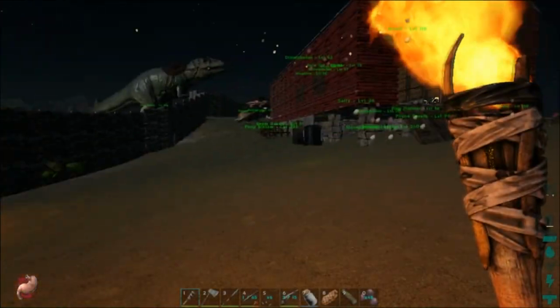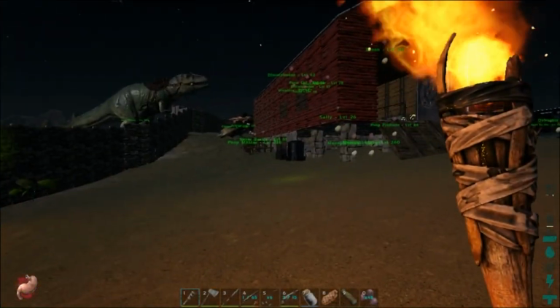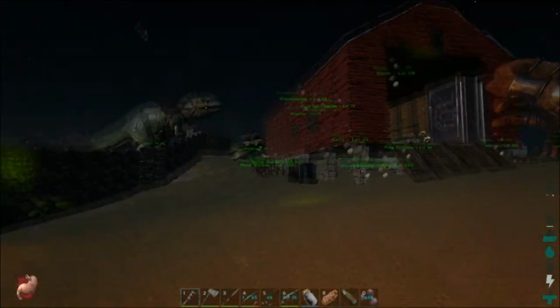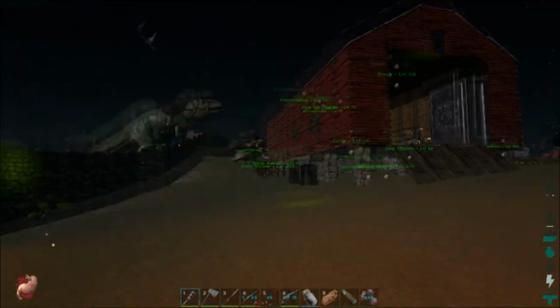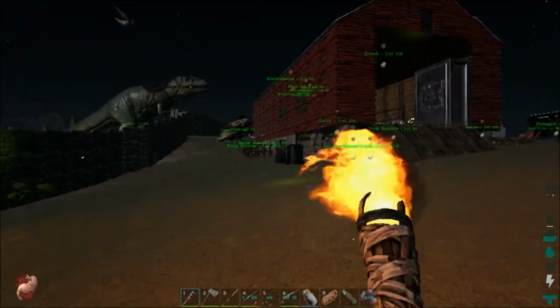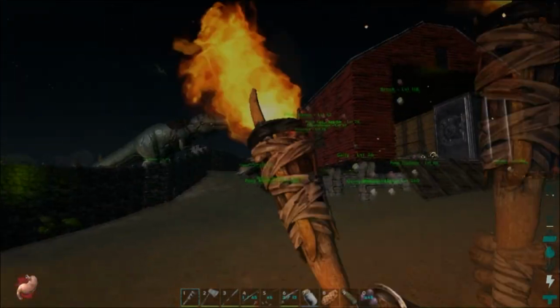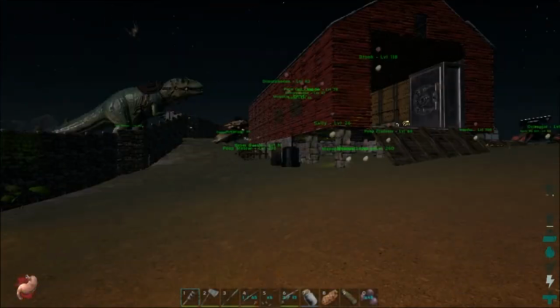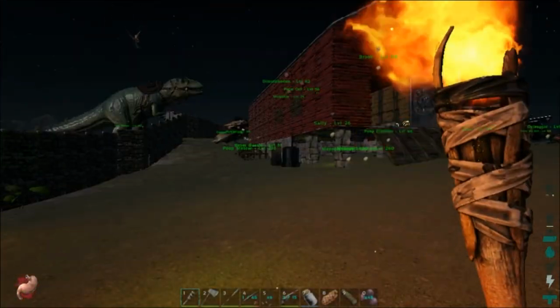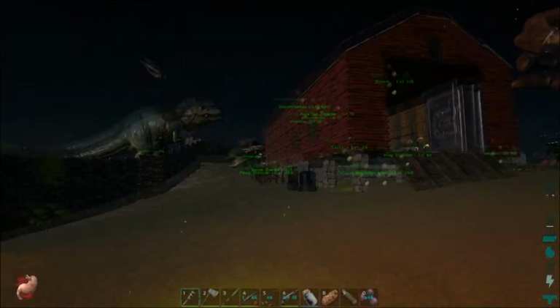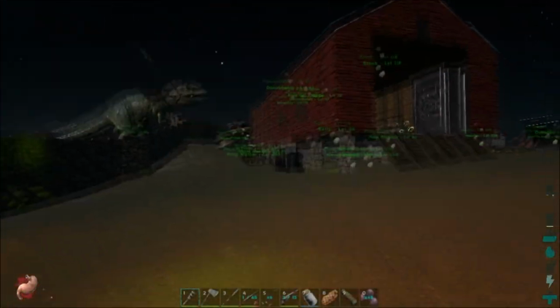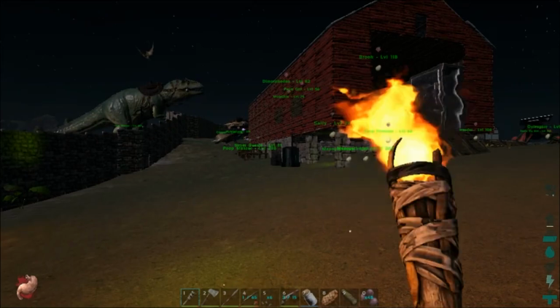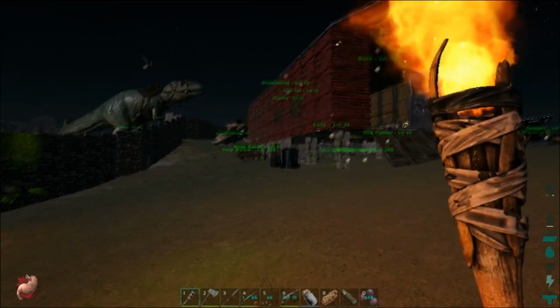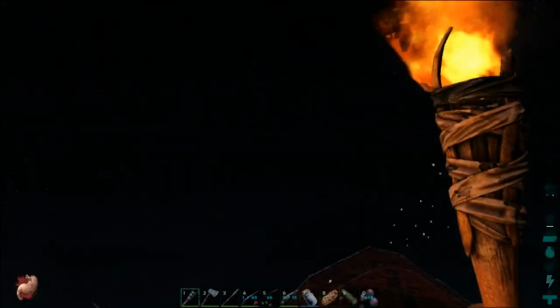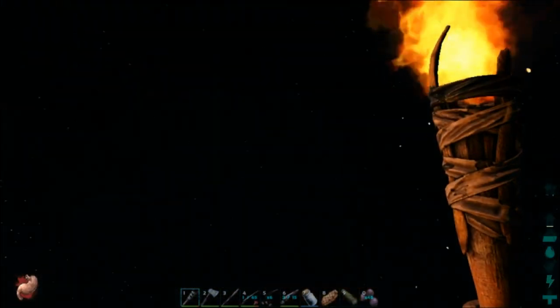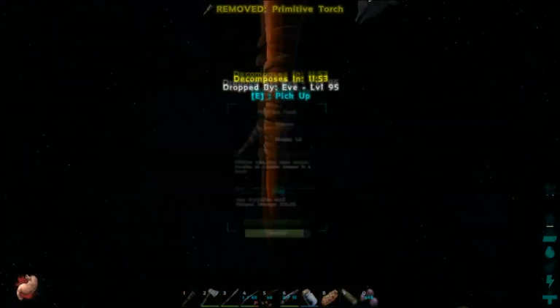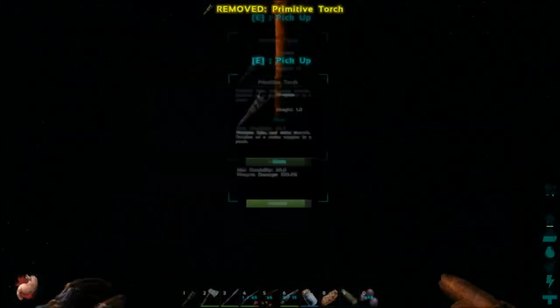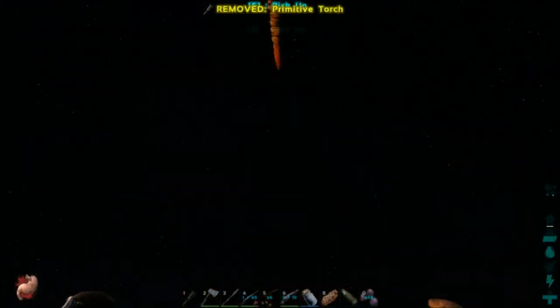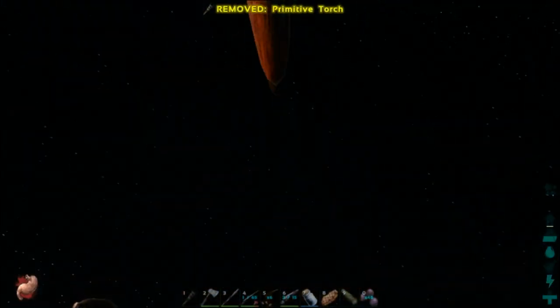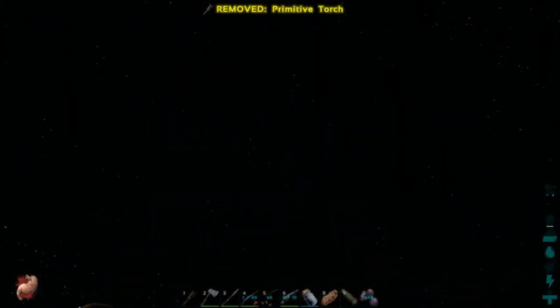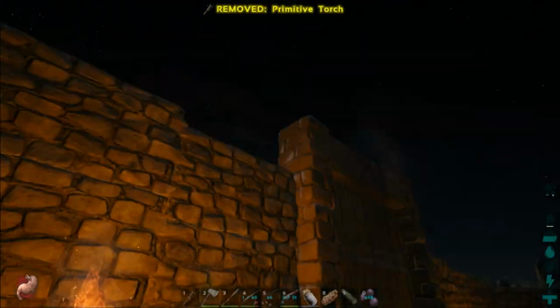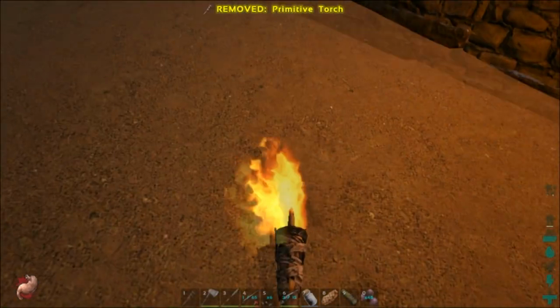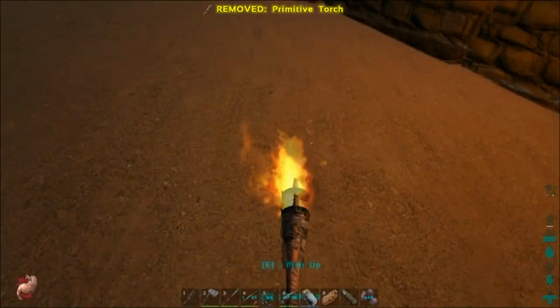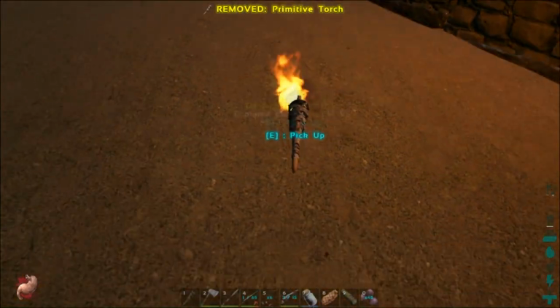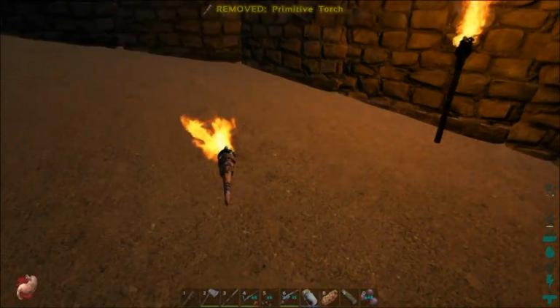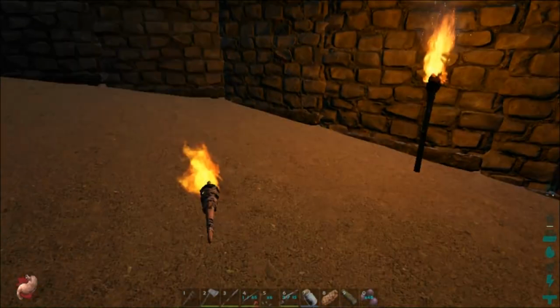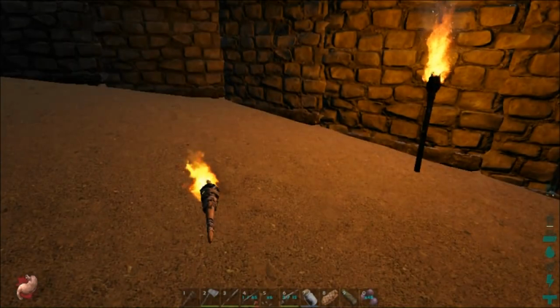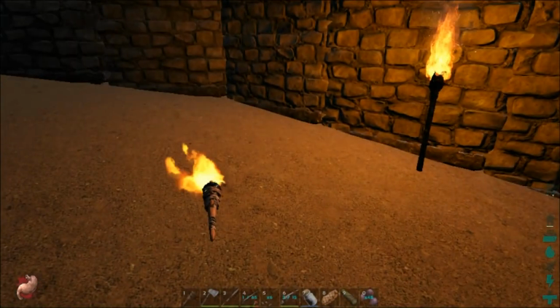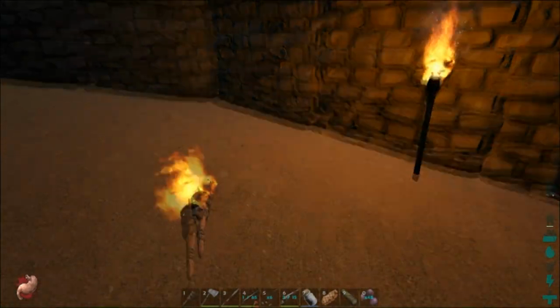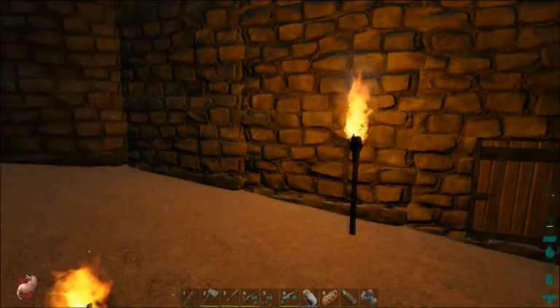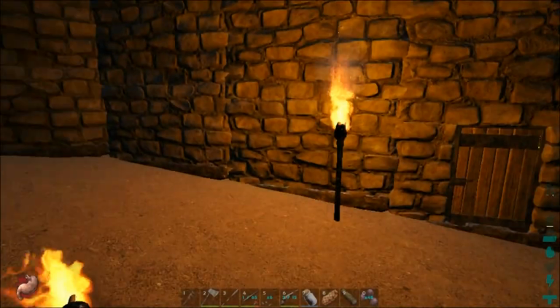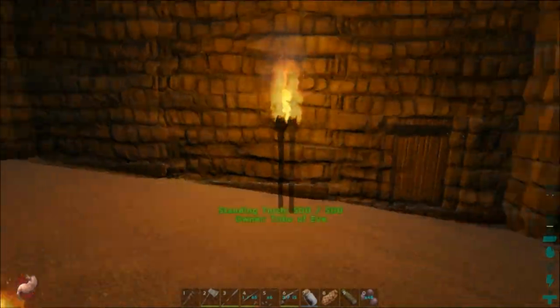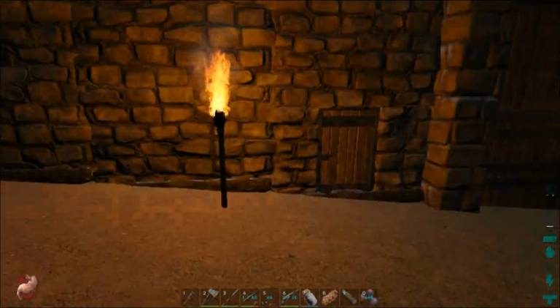You can attack things with a torch and you can also give it a toss, which is kind of nice to light up areas of caves and that sort of thing.